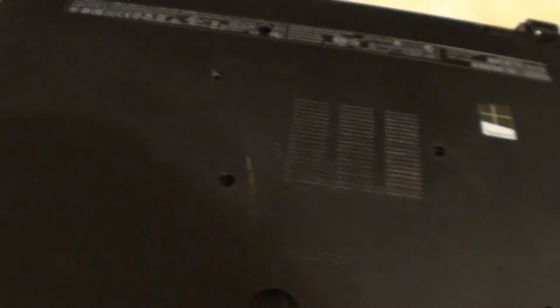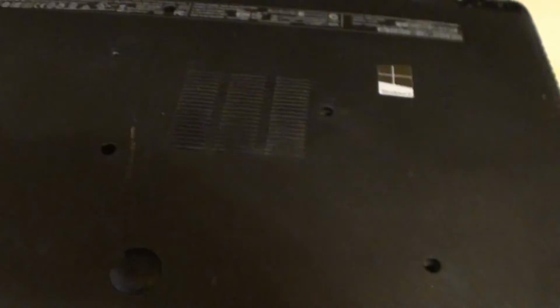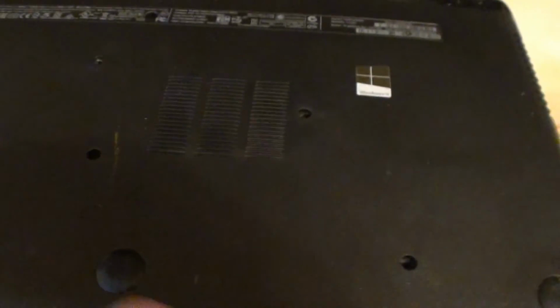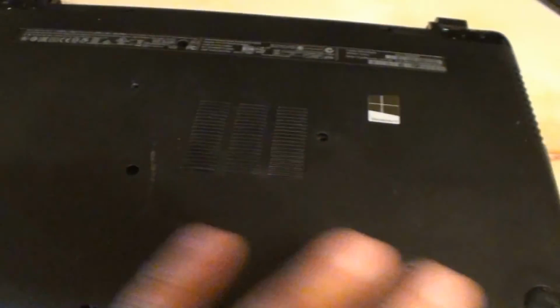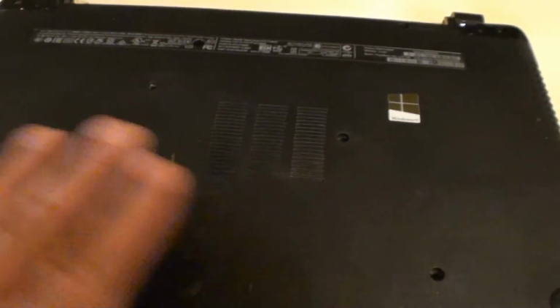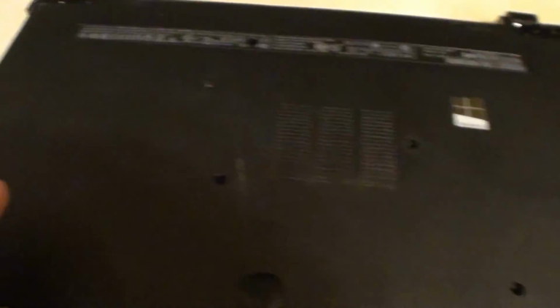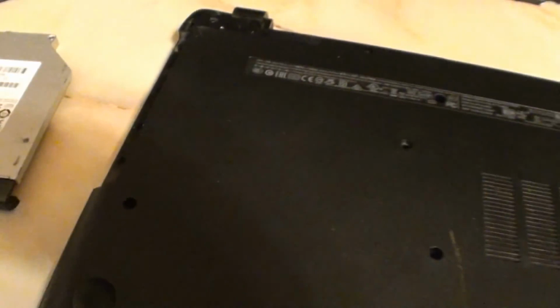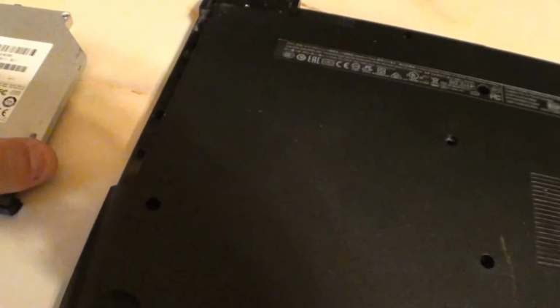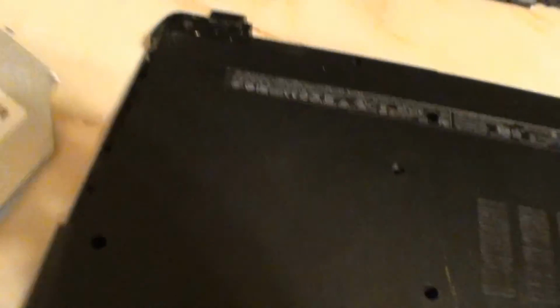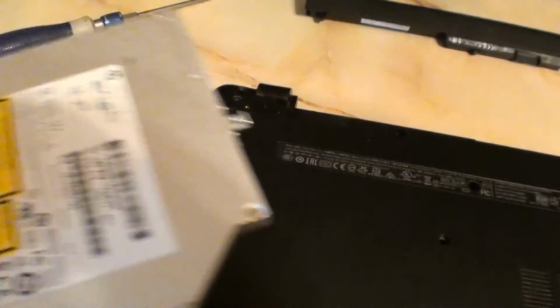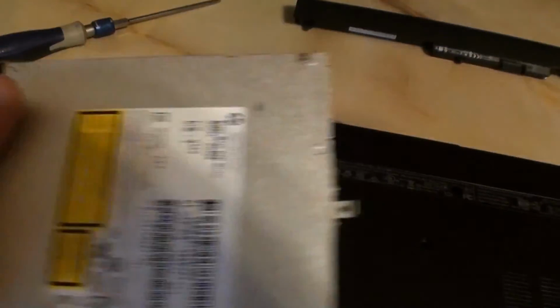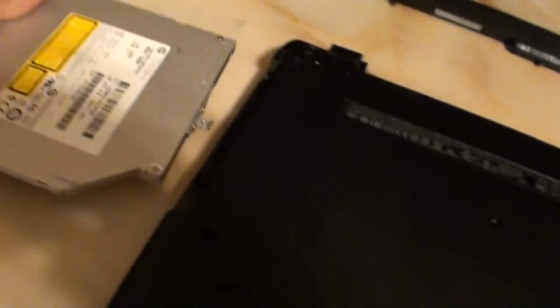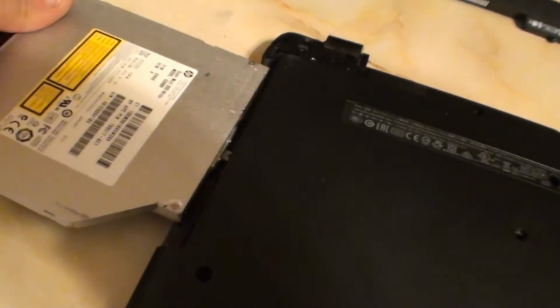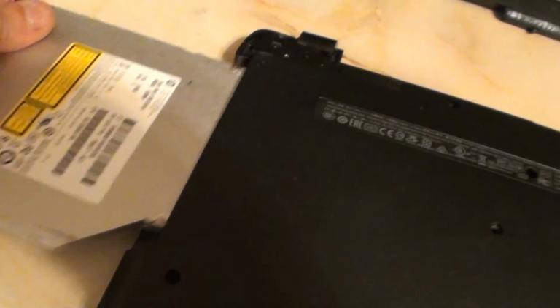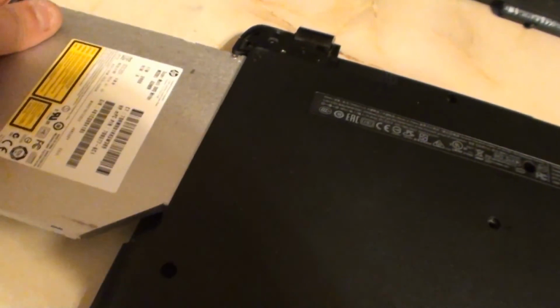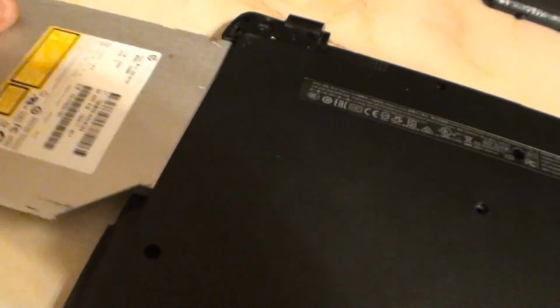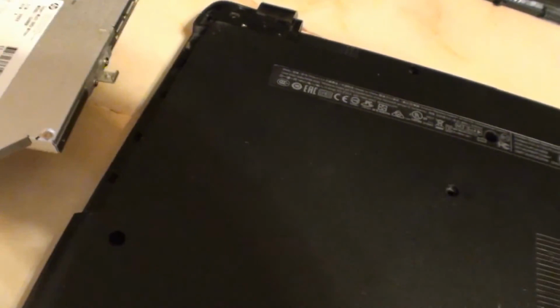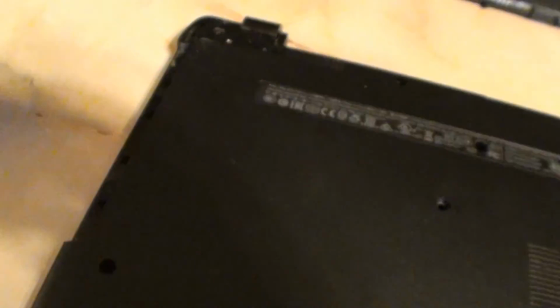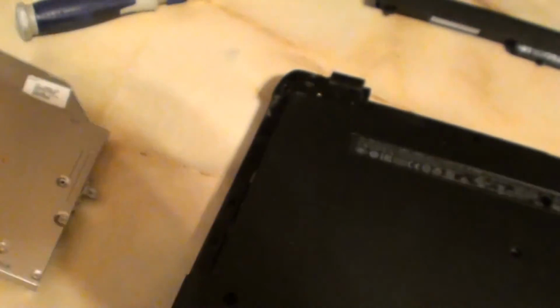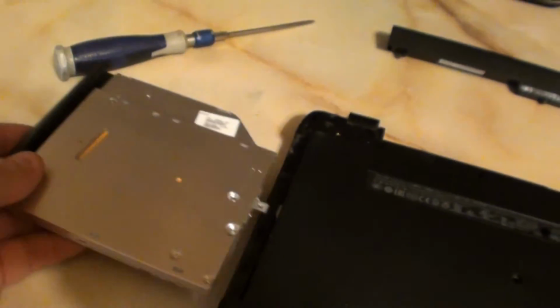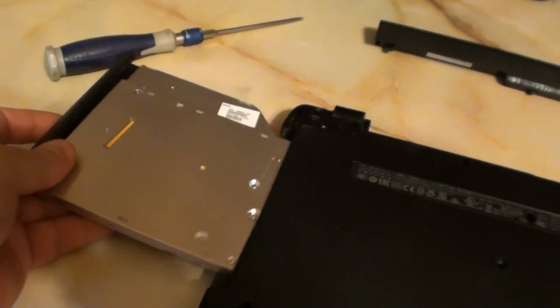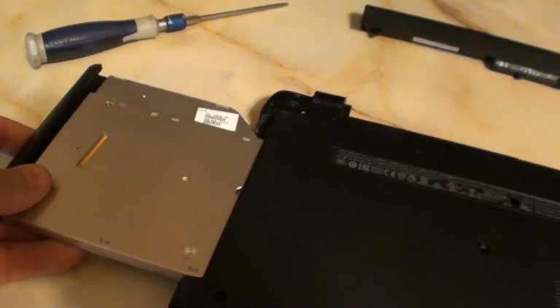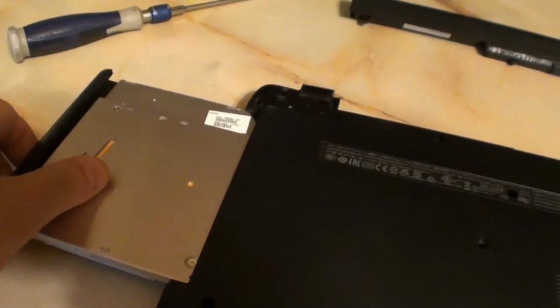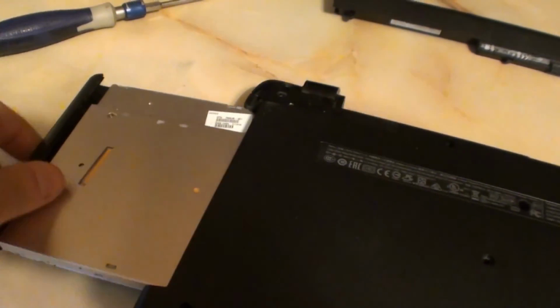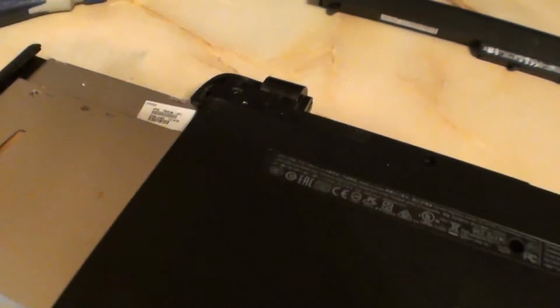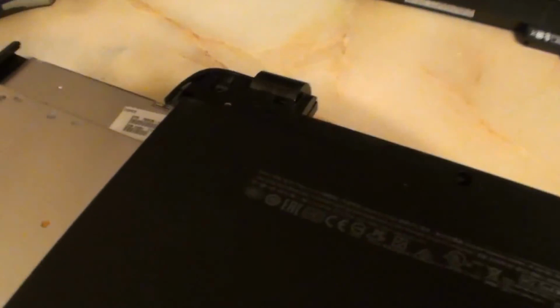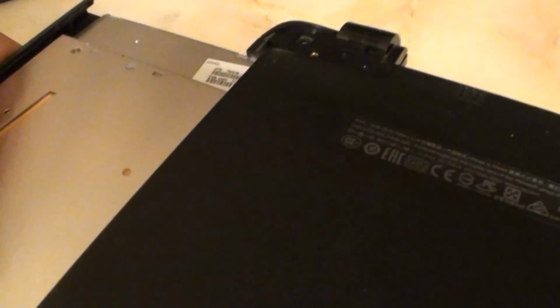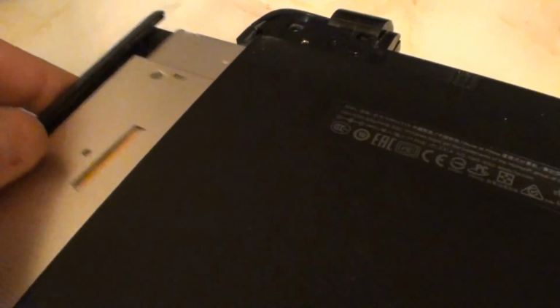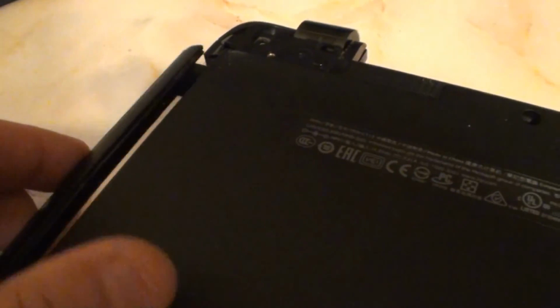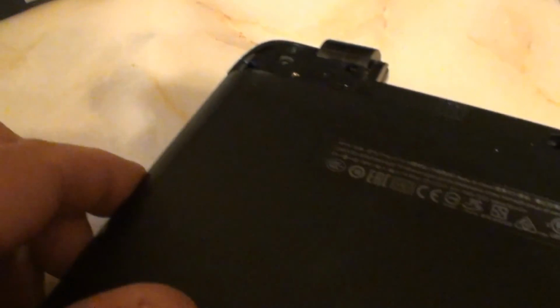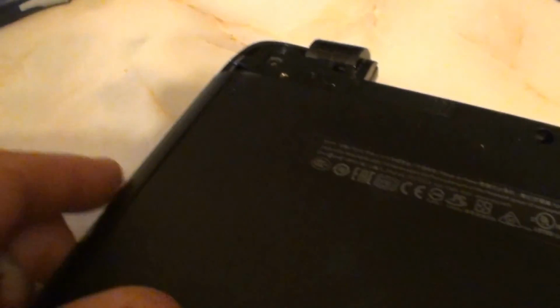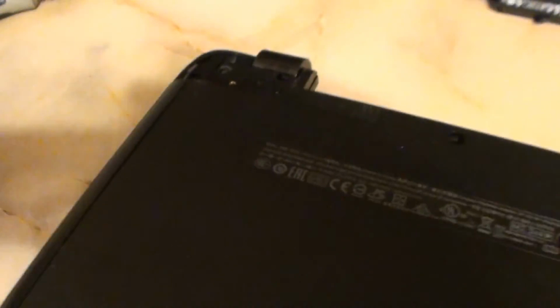Hard drives underneath there — you gotta take it all apart to get the hard drive, I'll do that next. So that's that for now: DVD ROM and keyboard, simple as that.